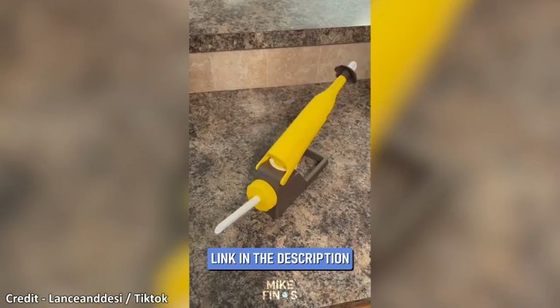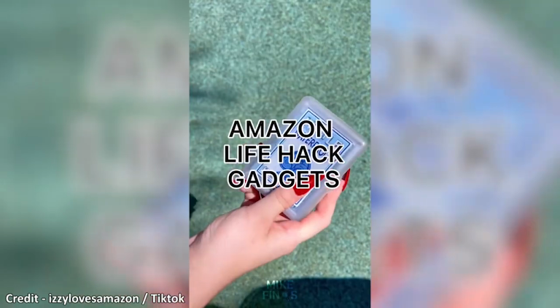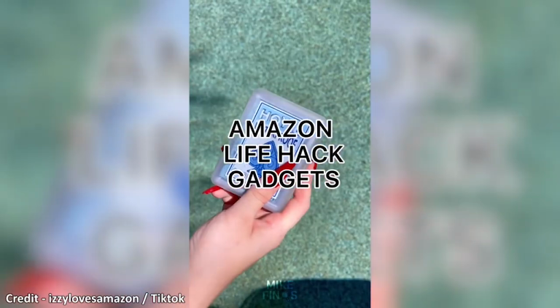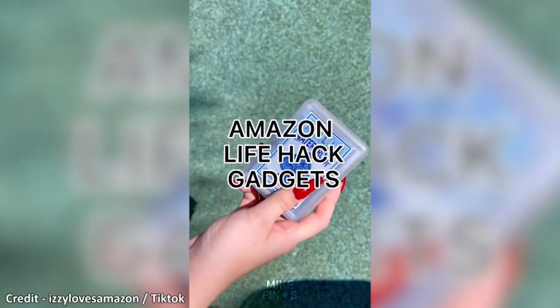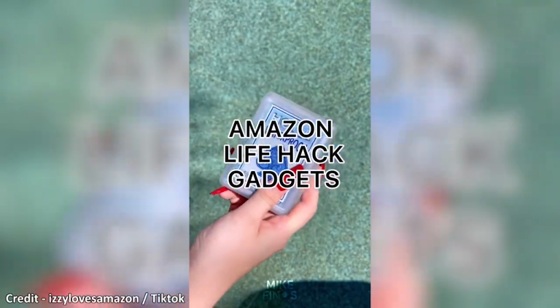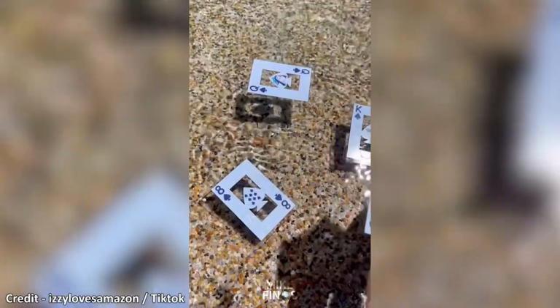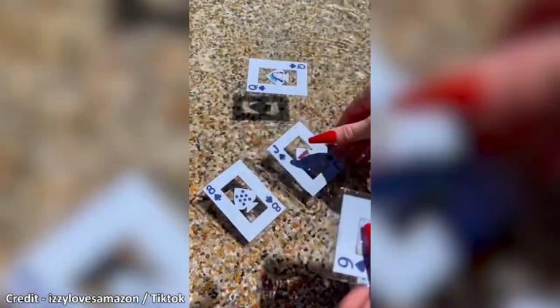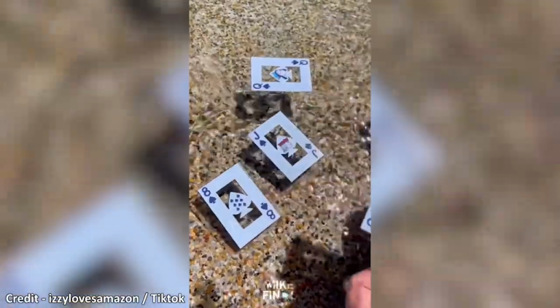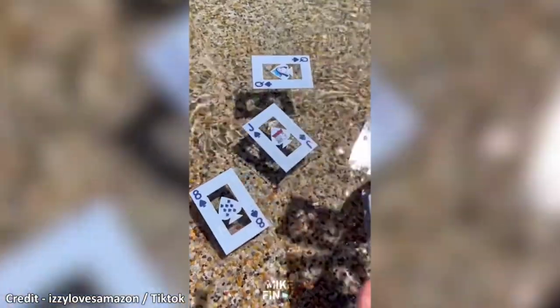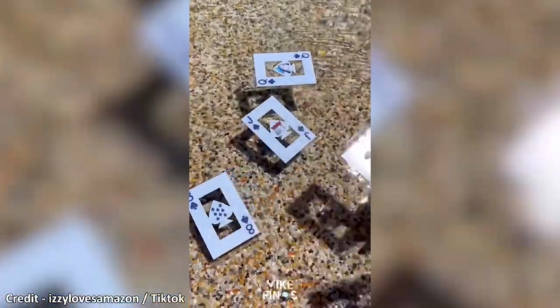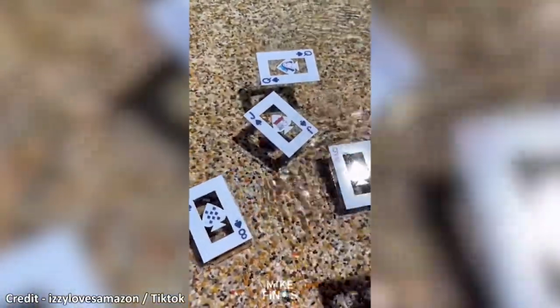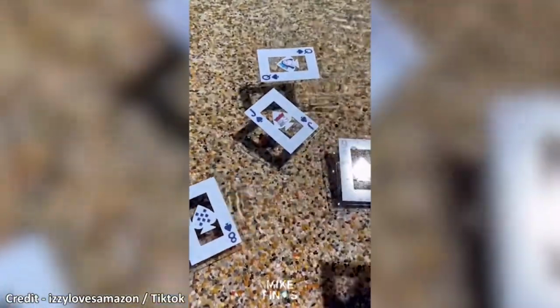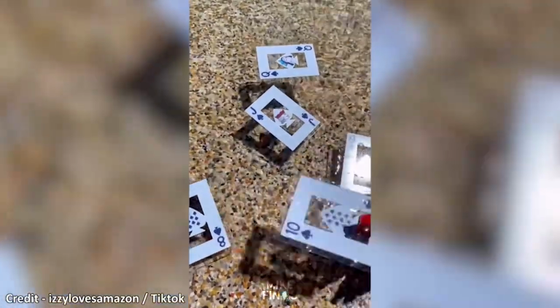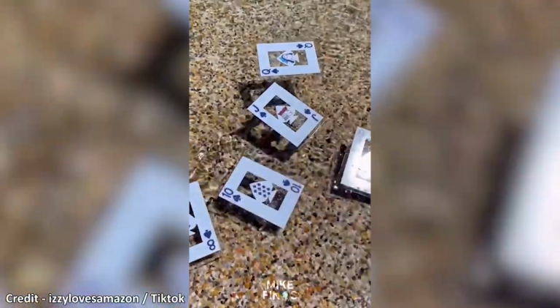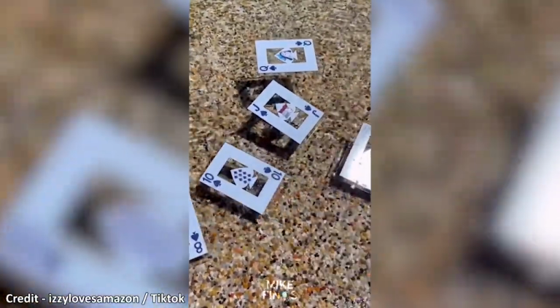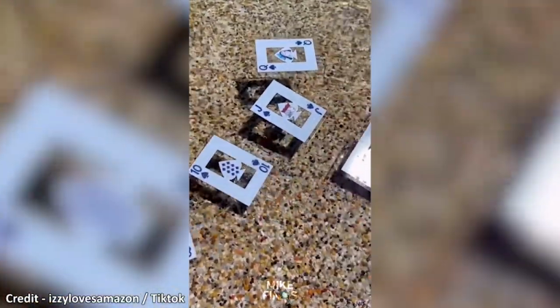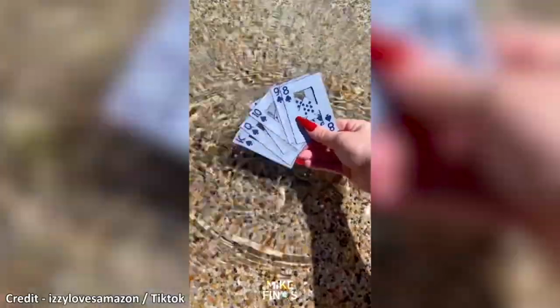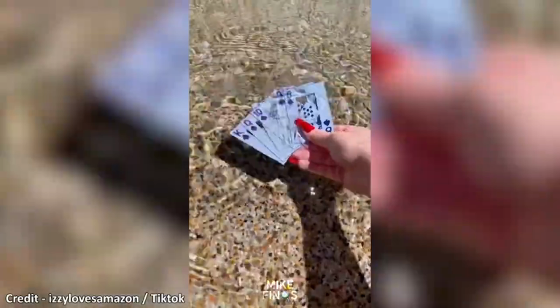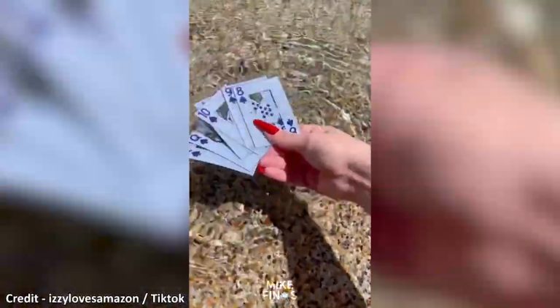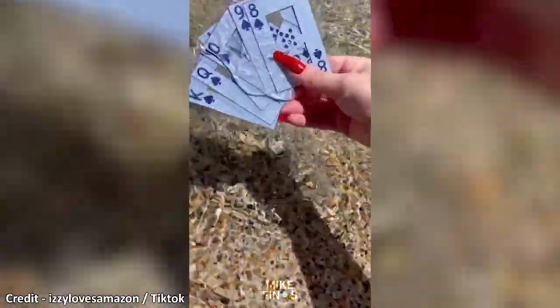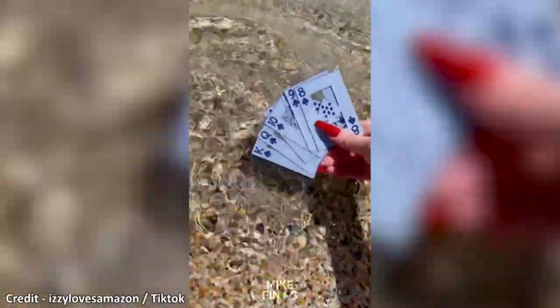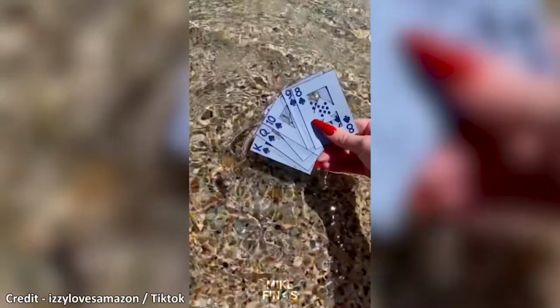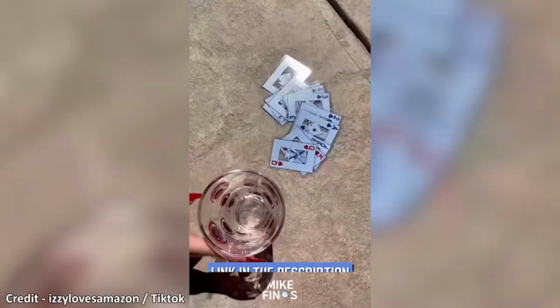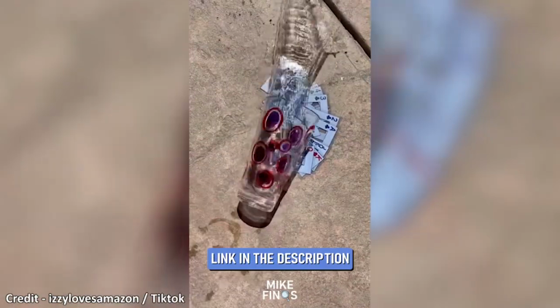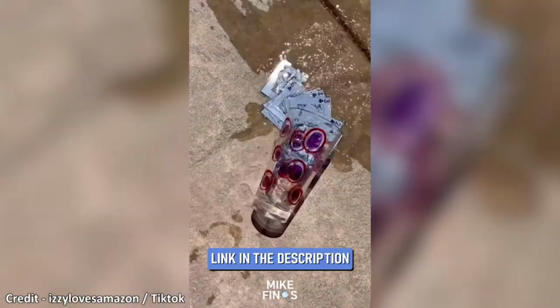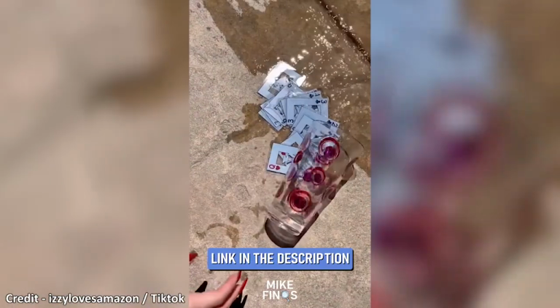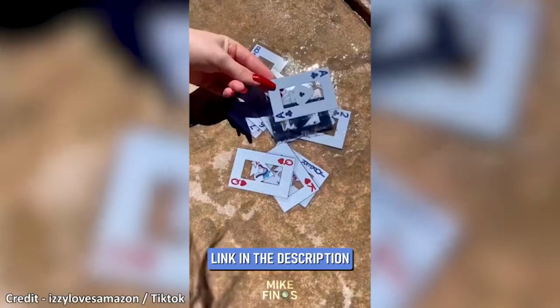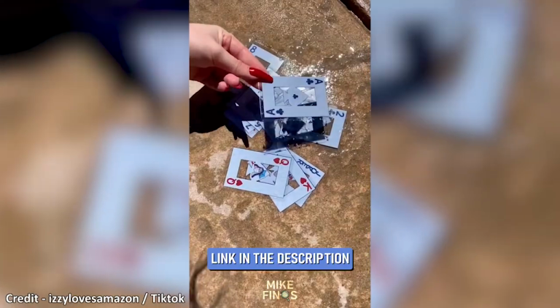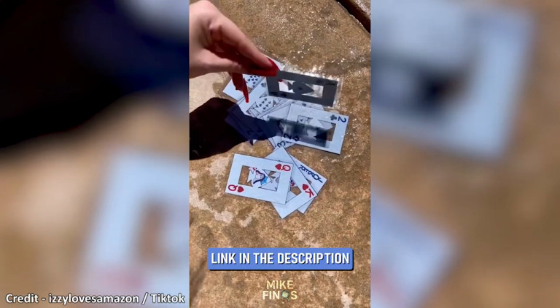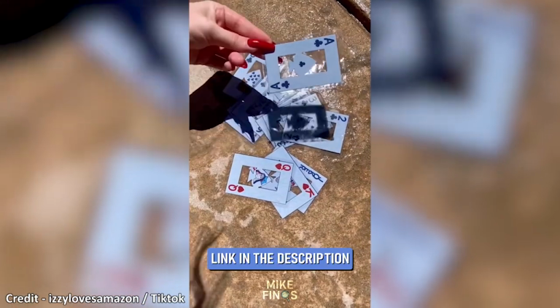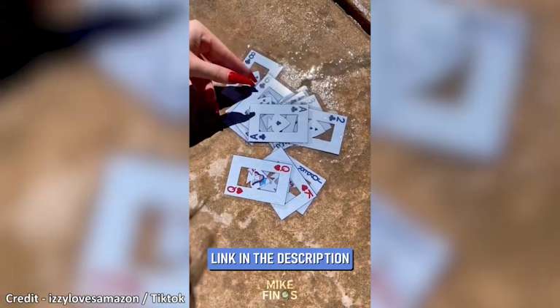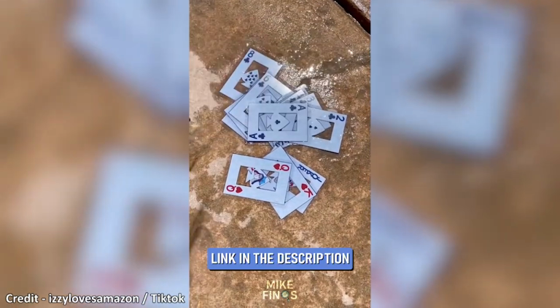If you don't want your playing cards to get ruined, try these waterproof playing cards. These cards are great for hanging by the pool. If you accidentally spill a drink on them, it's not a problem.